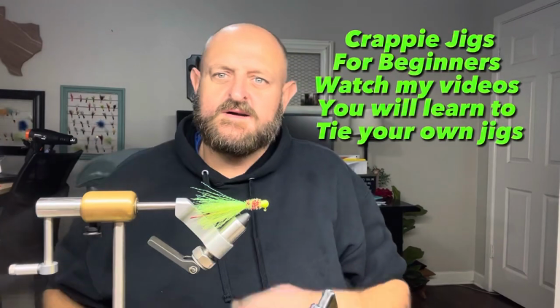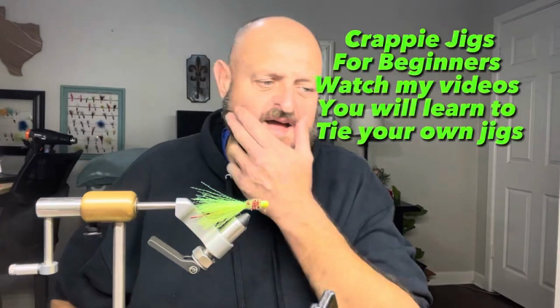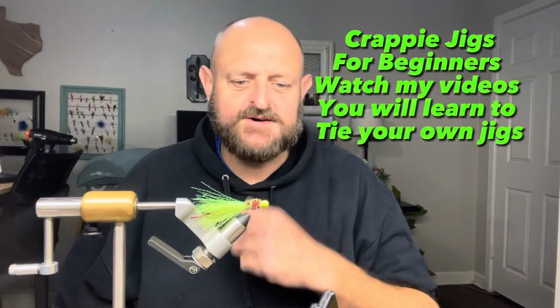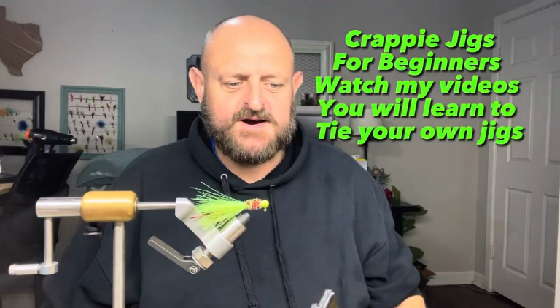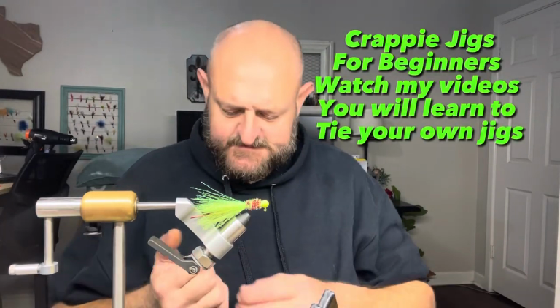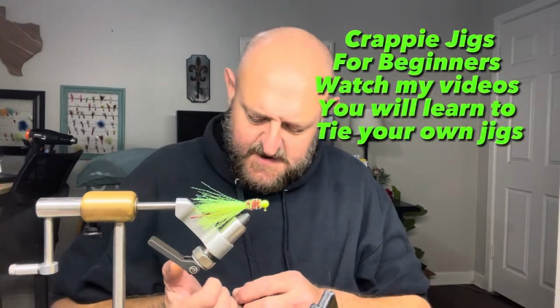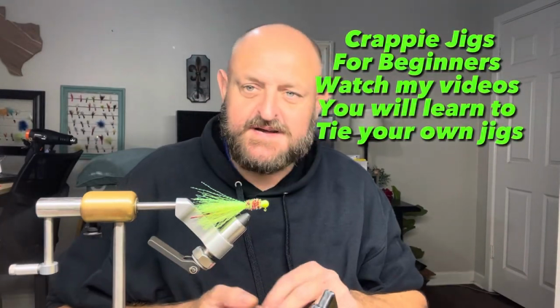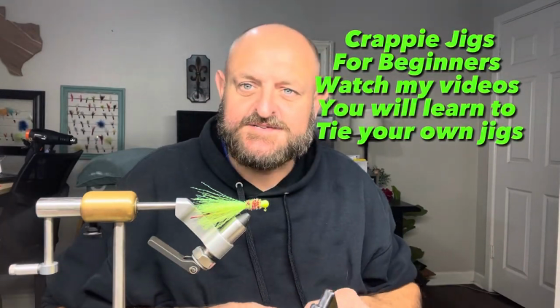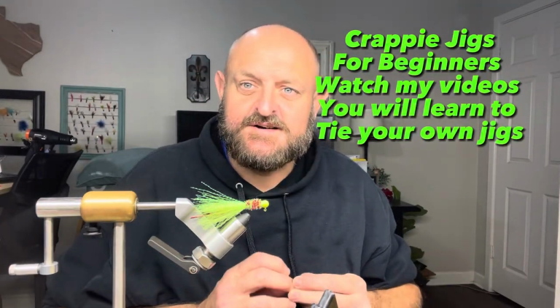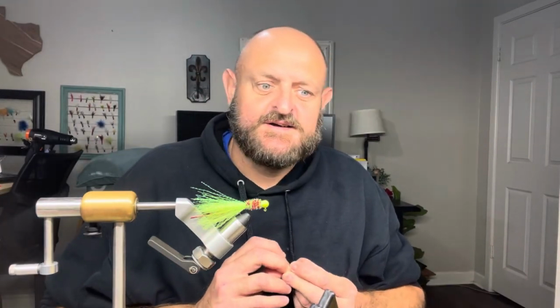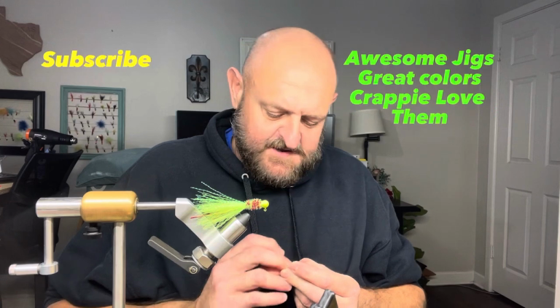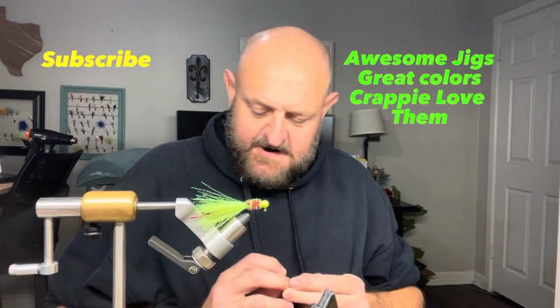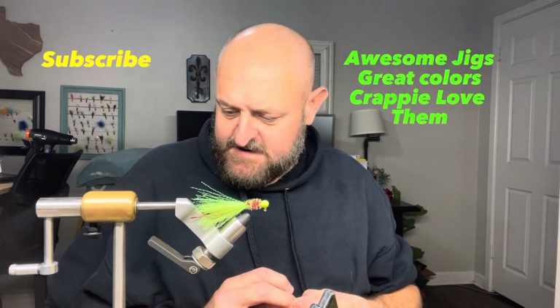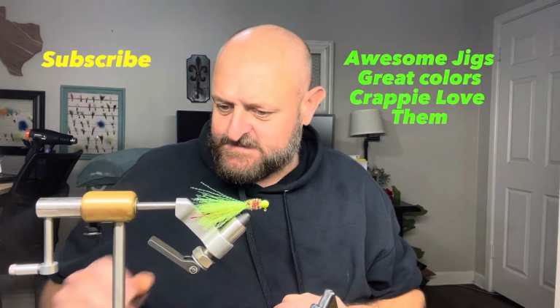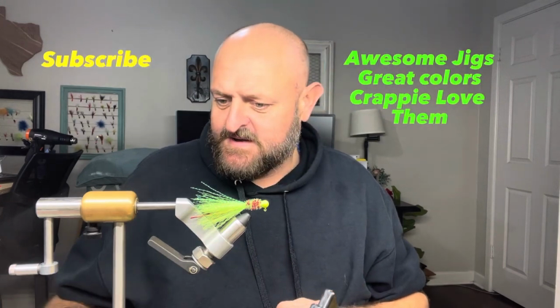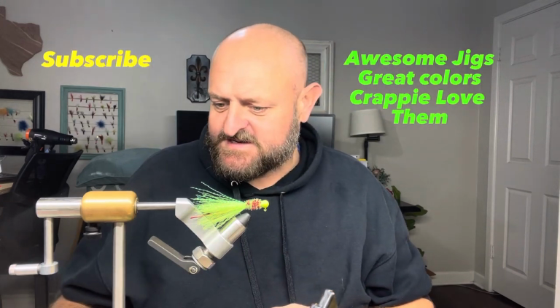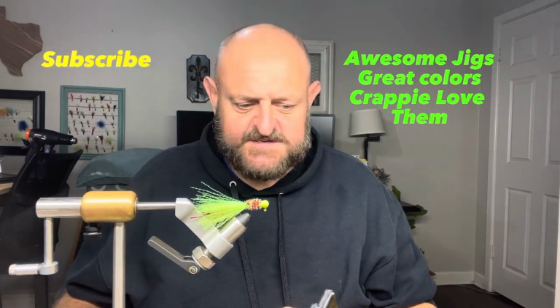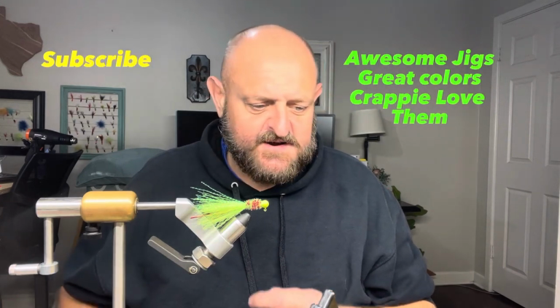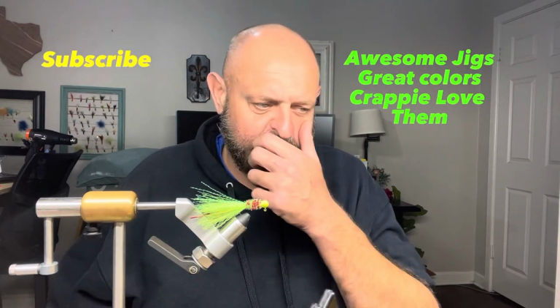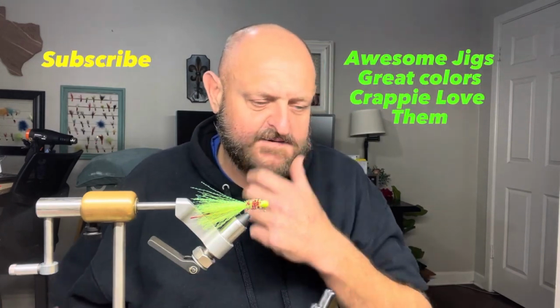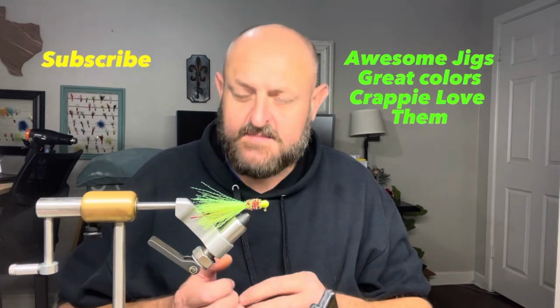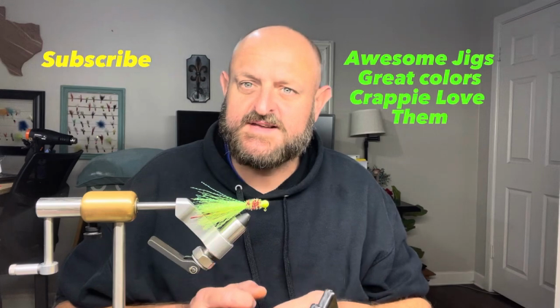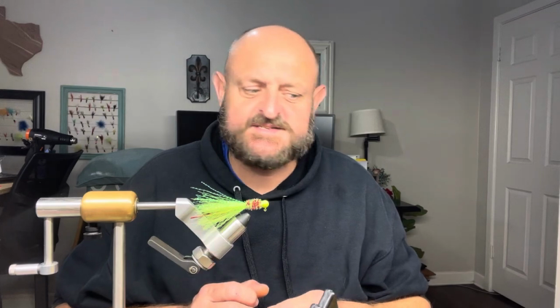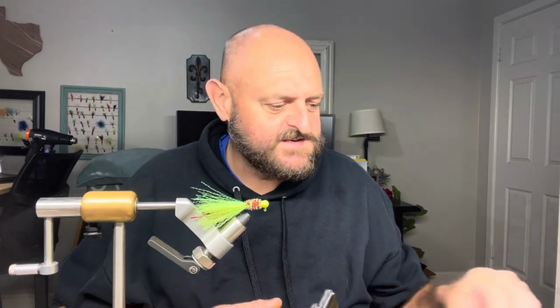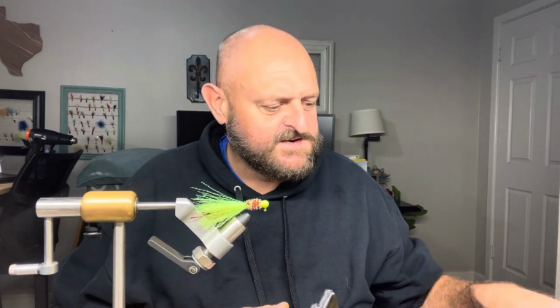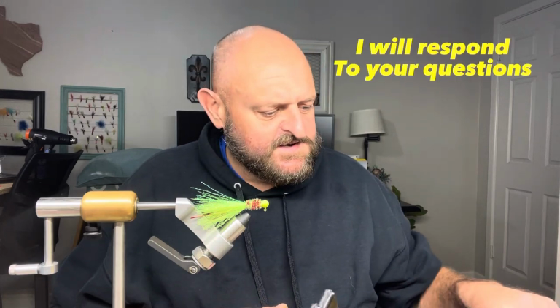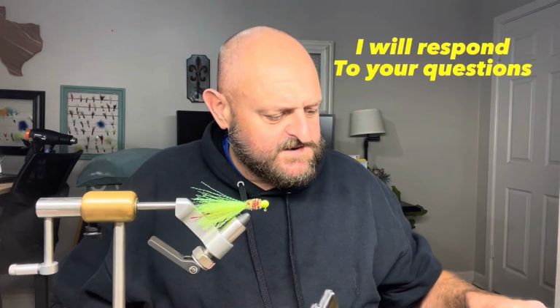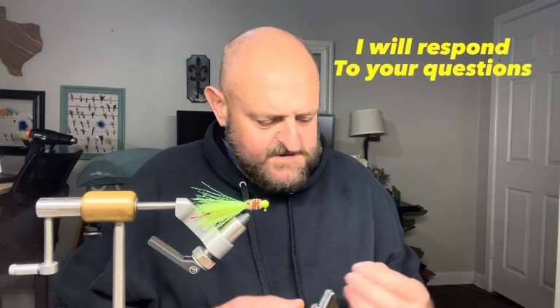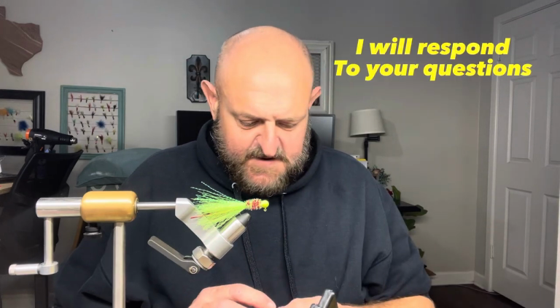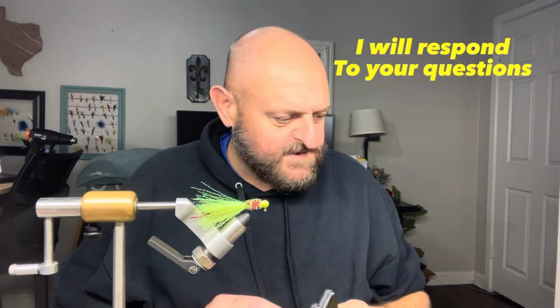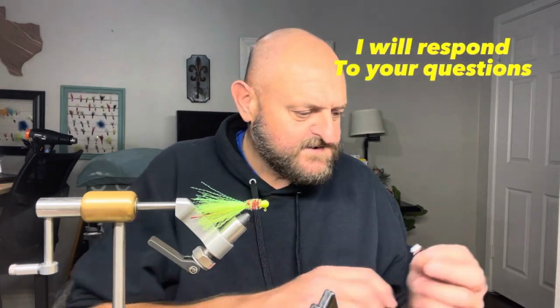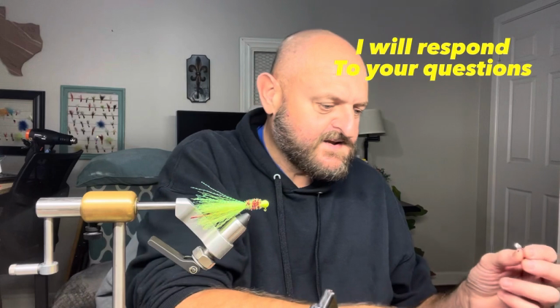Hey, how we doing everybody? Long time no see! Sorry it's been a minute since I did a jig video, but I've been busy busy busy. Grandbaby's been here this weekend.